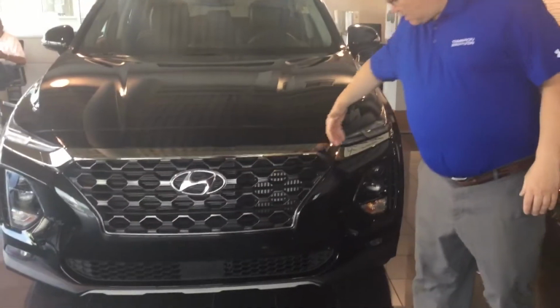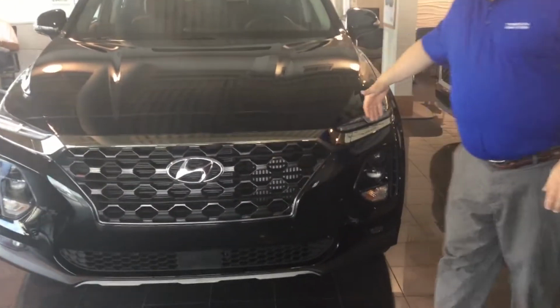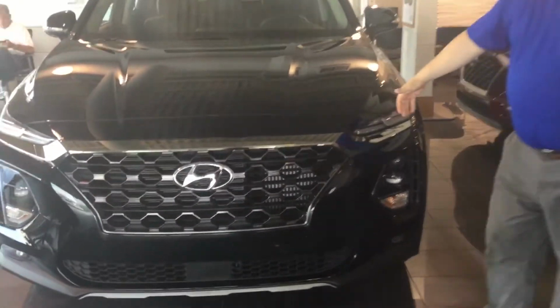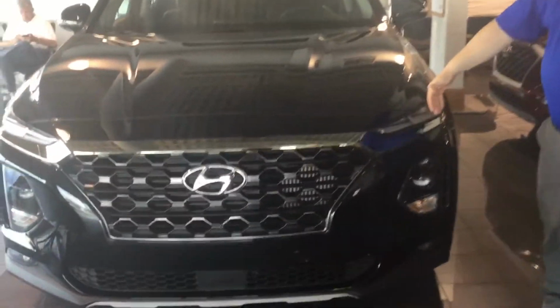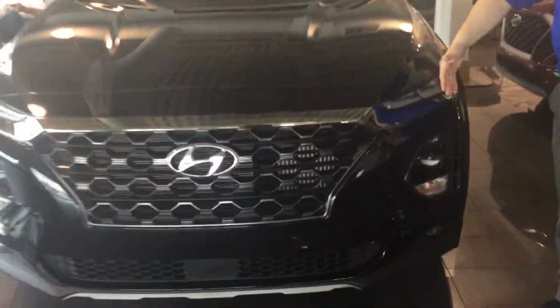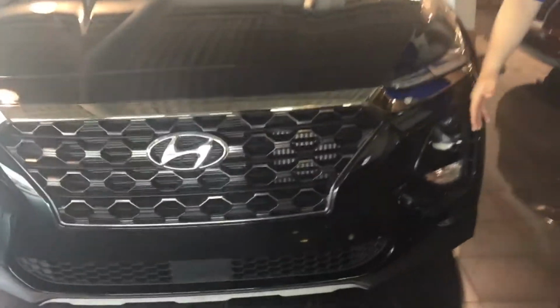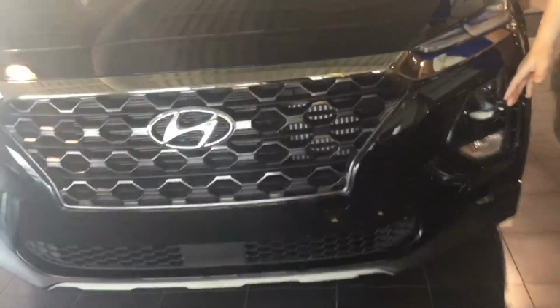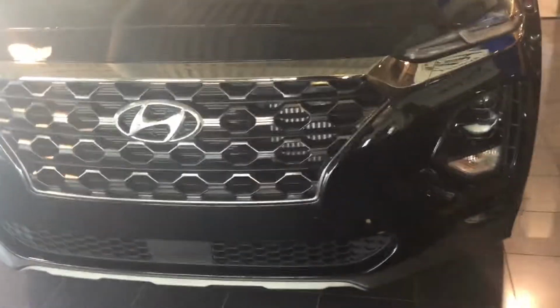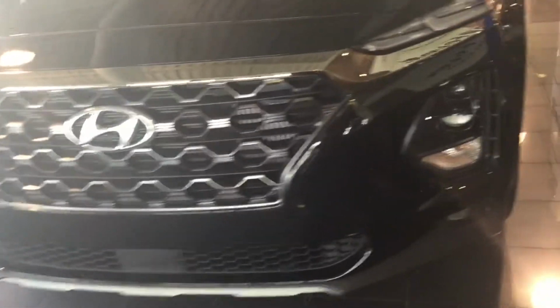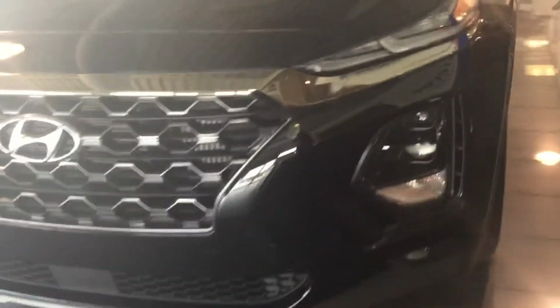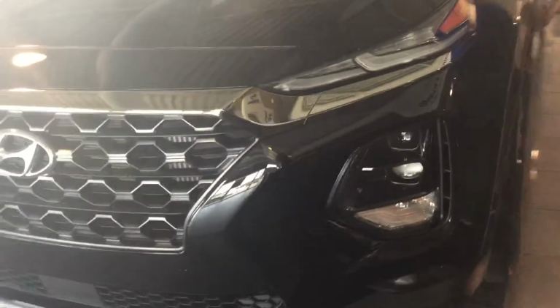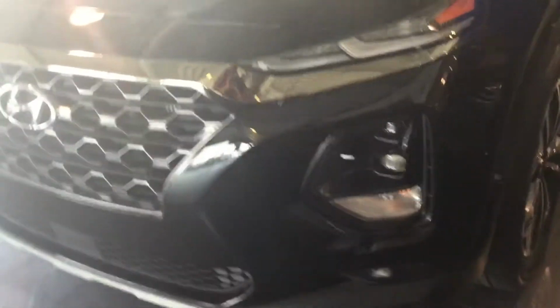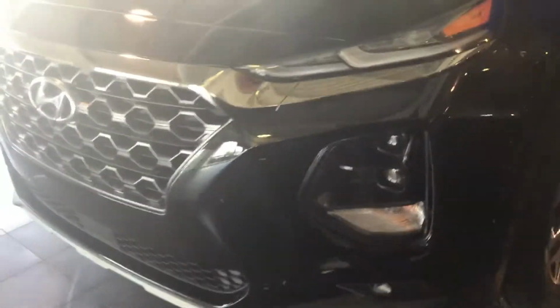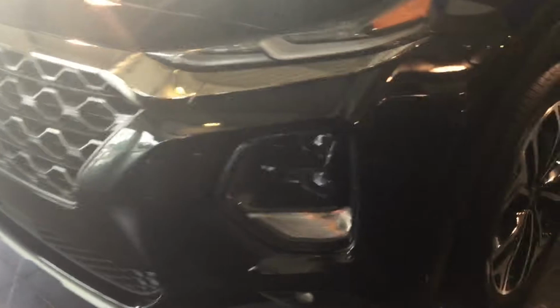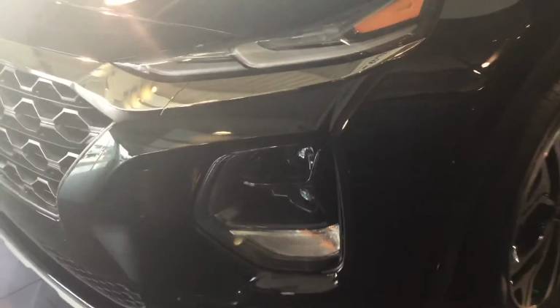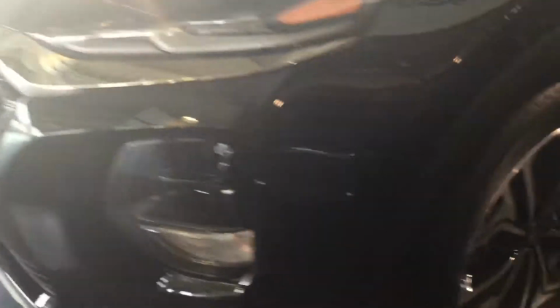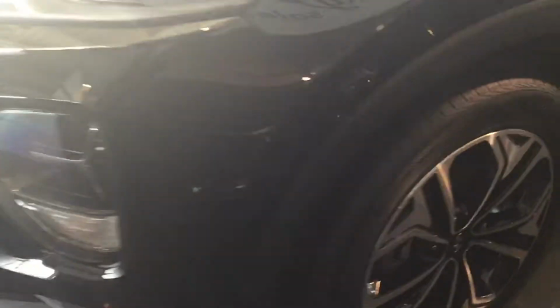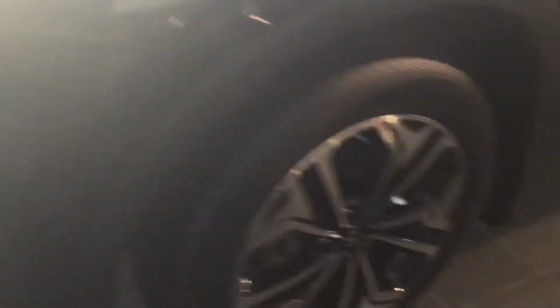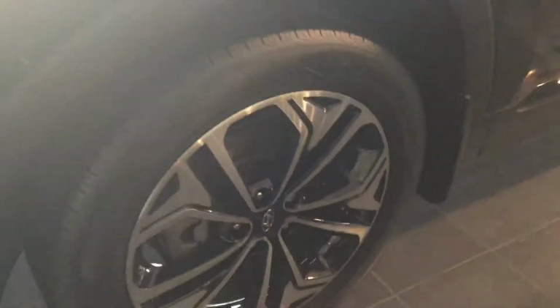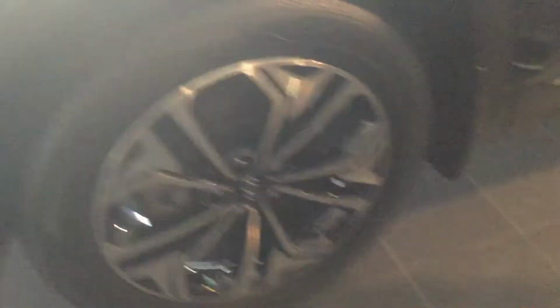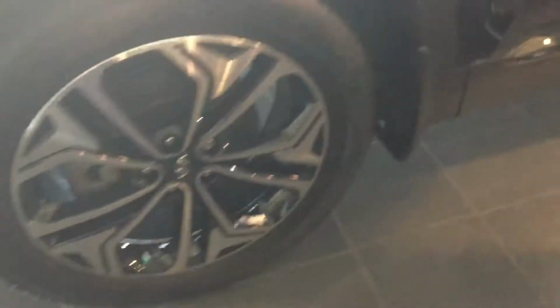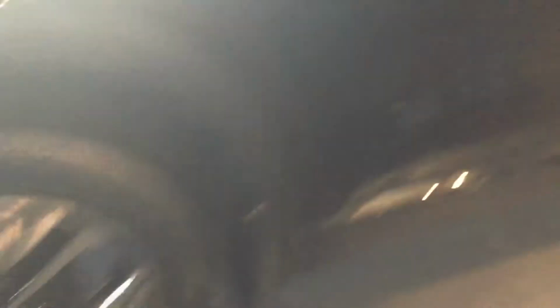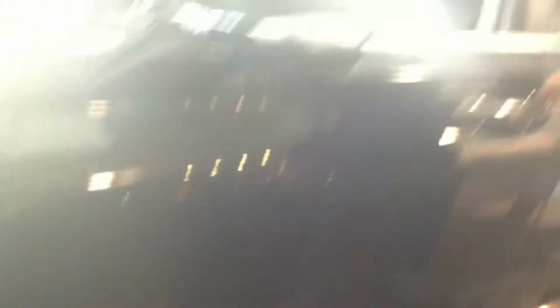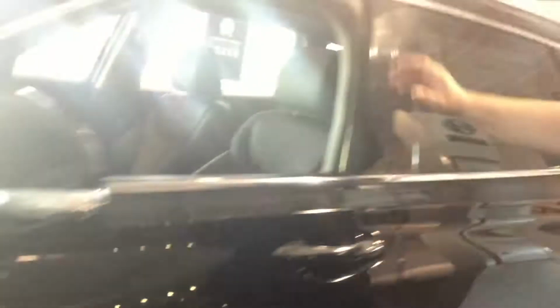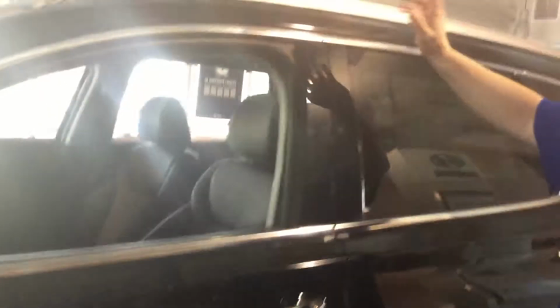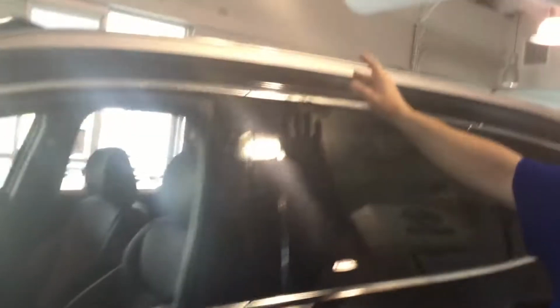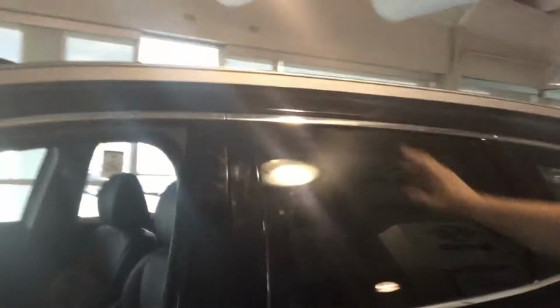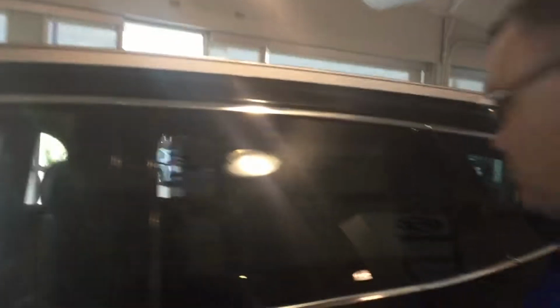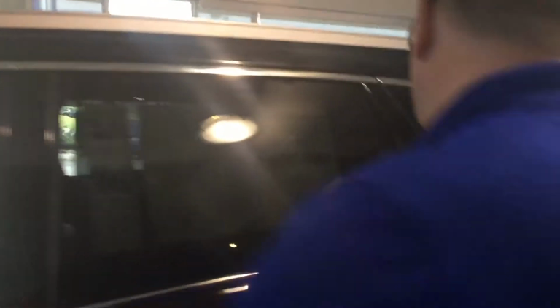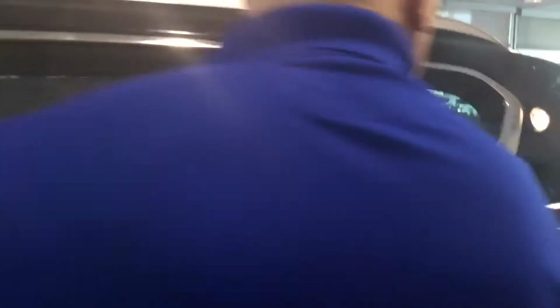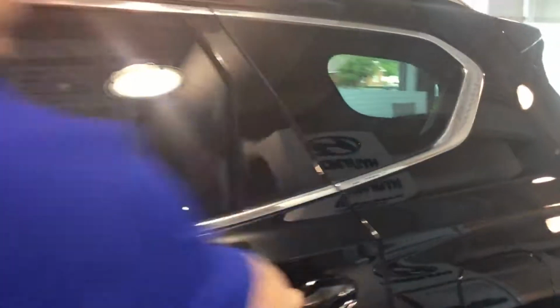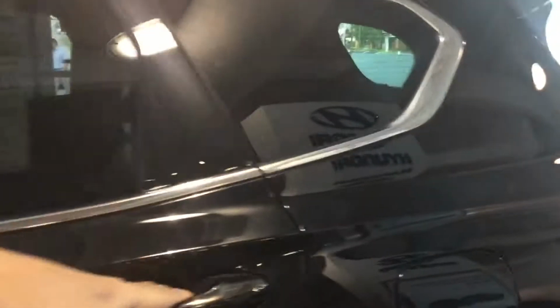It comes with daytime running lights, wraparound headlights, nice 19-inch alloy wheels, LED turn signals, blind spot detection, proximity kit. This one also has a panoramic sunroof, but let's take a look inside.